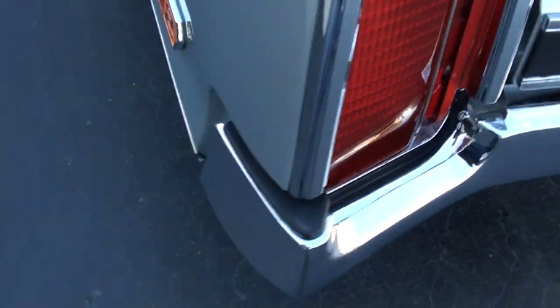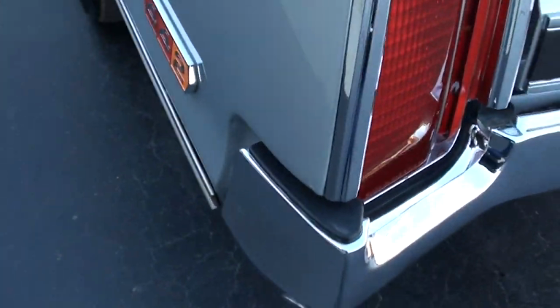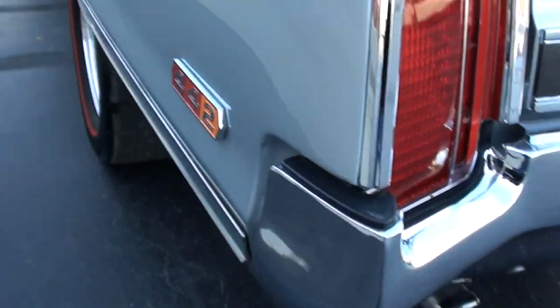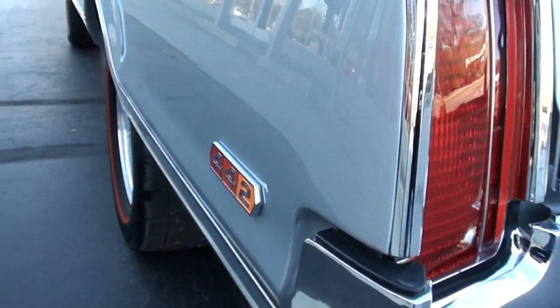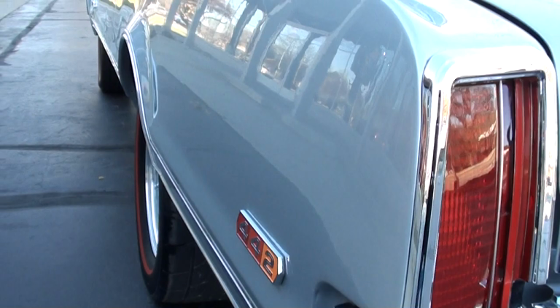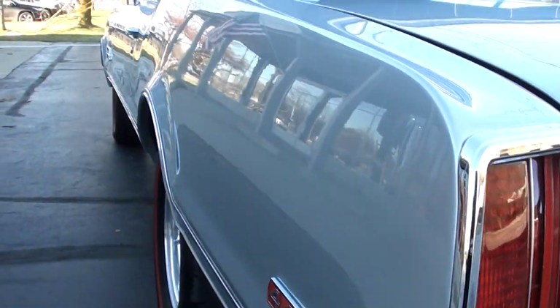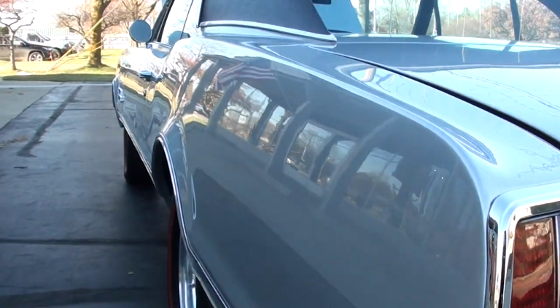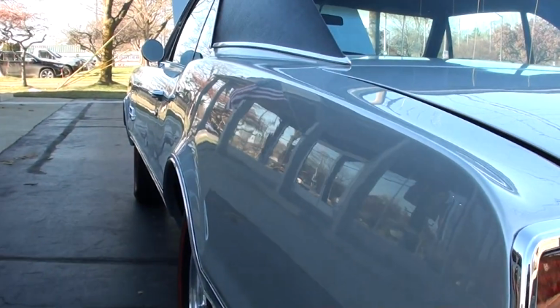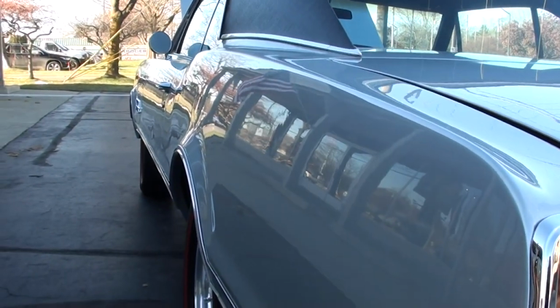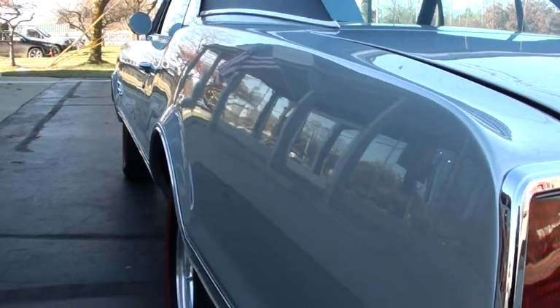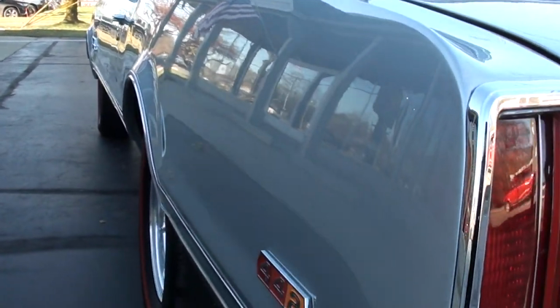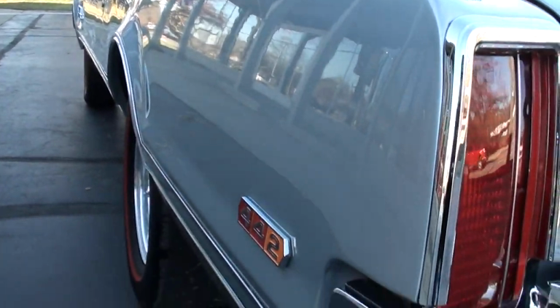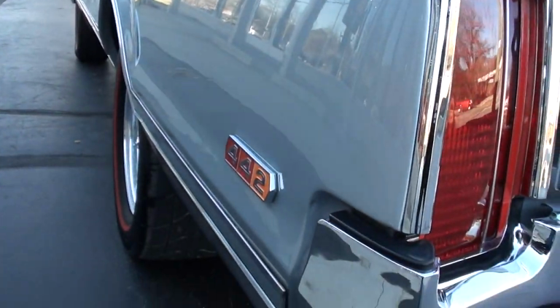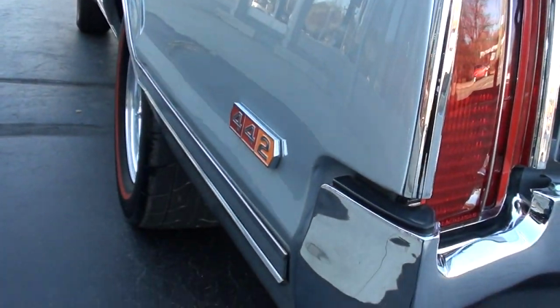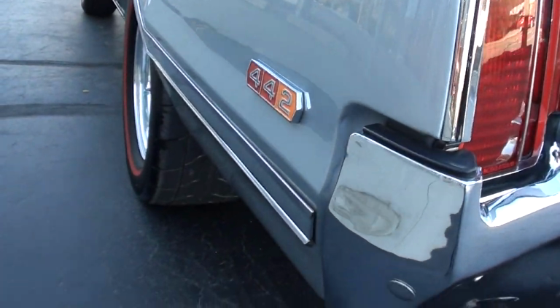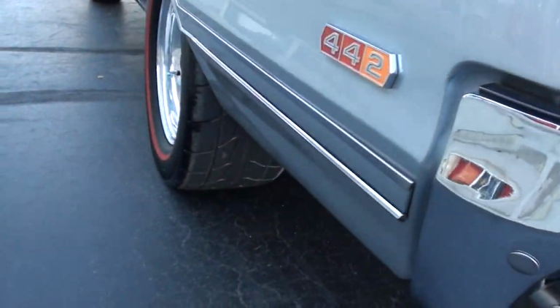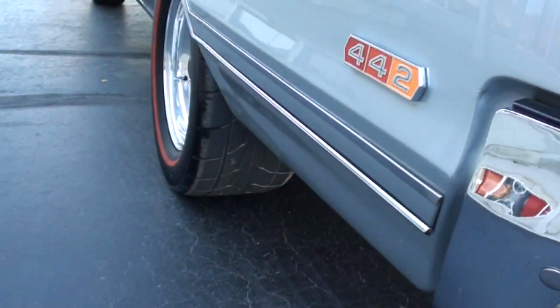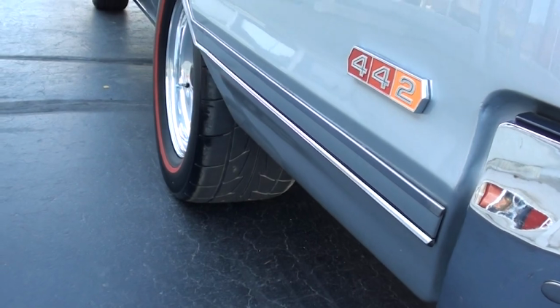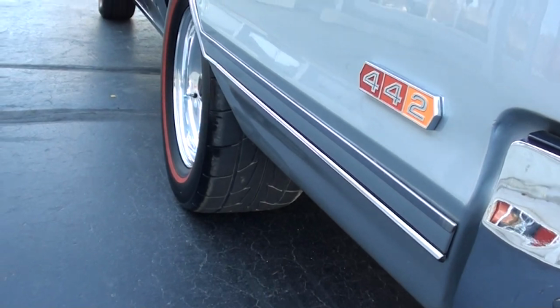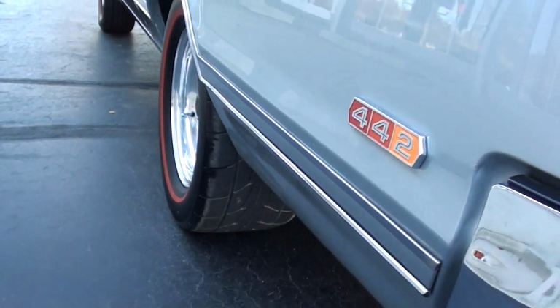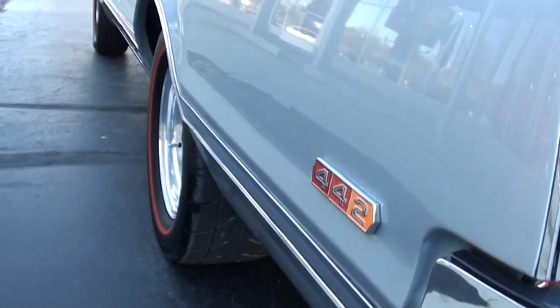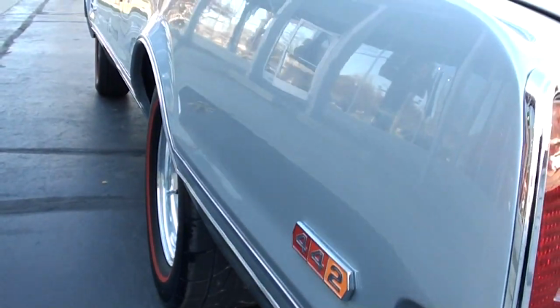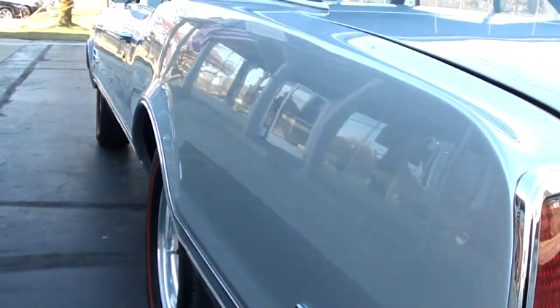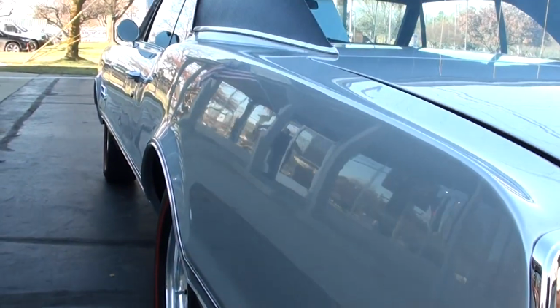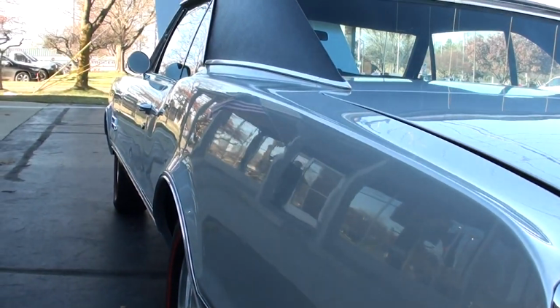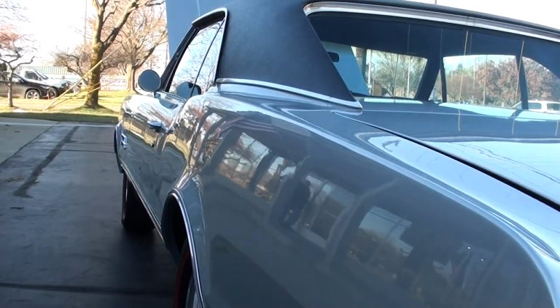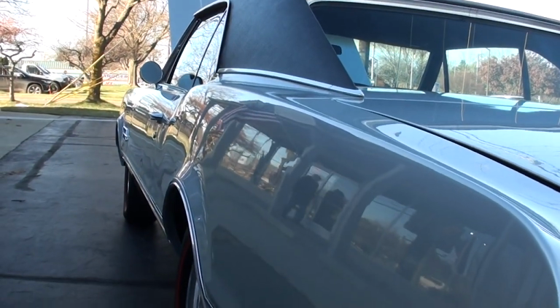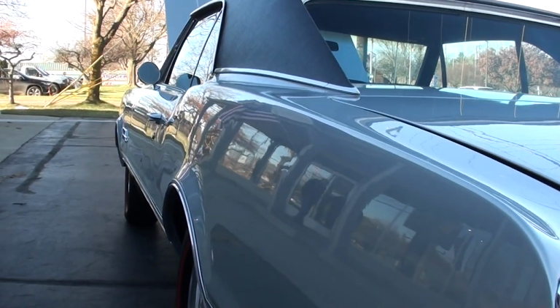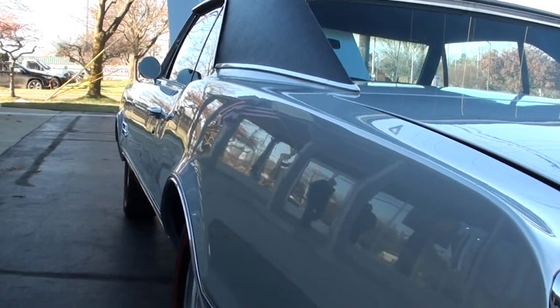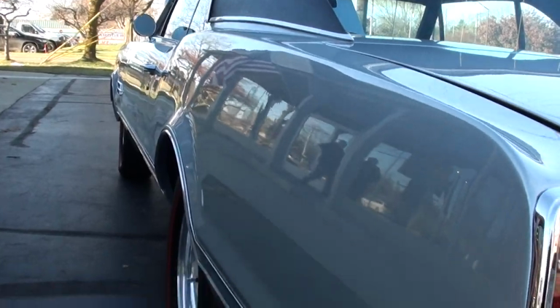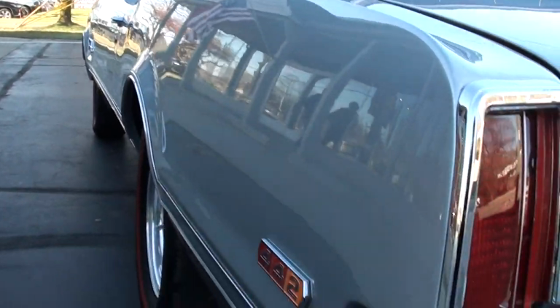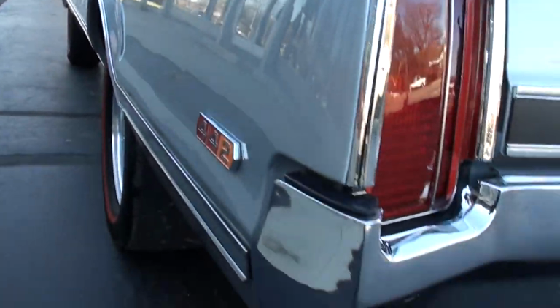Funny story — I asked him why he was selling it. He said mama had spoken and it was time to sell a couple of his cars. Those are Mickey Thompson ET Streets on the rear, so it's got a little bit of sticky tire on it. Weld Pro Star wheels.